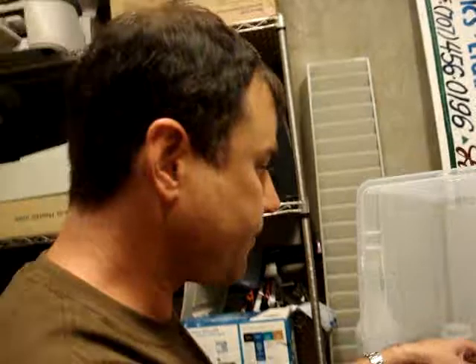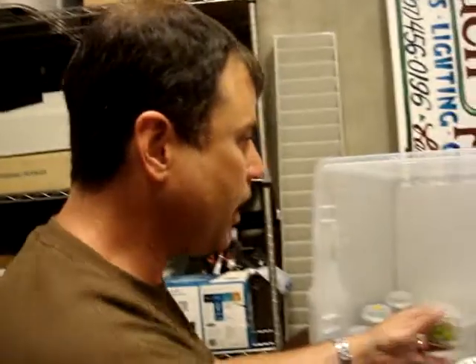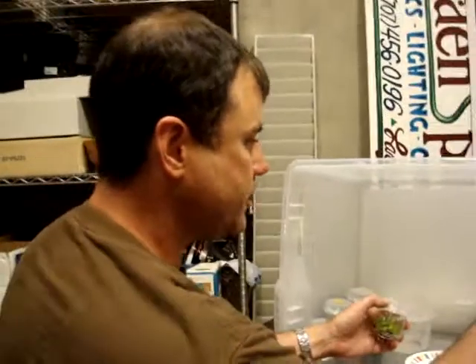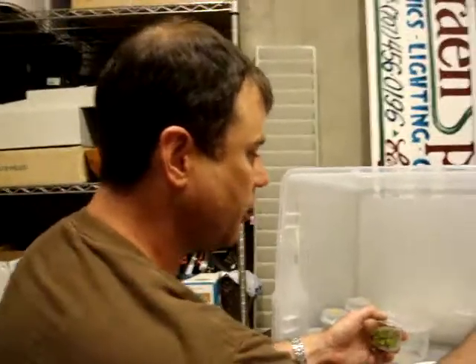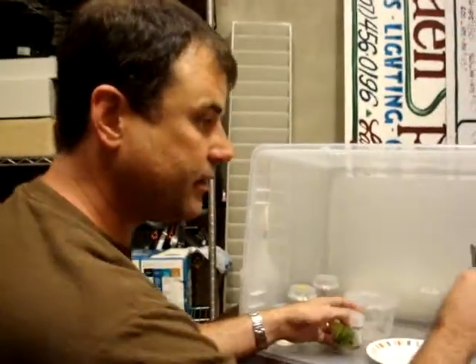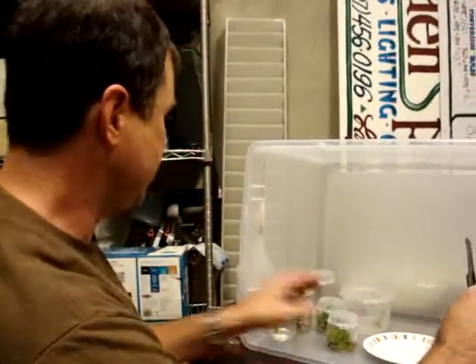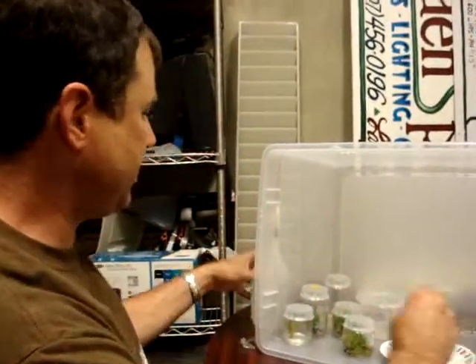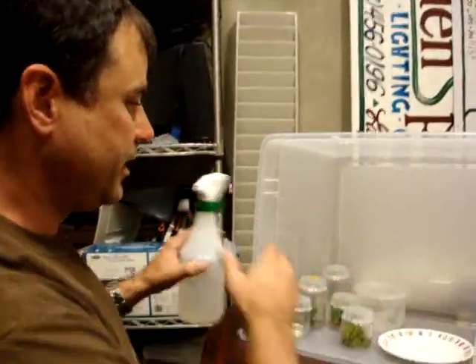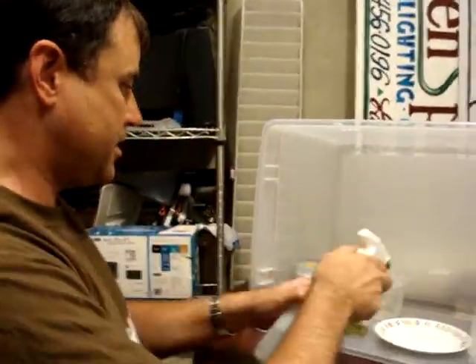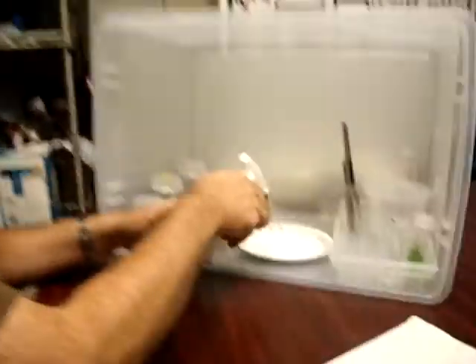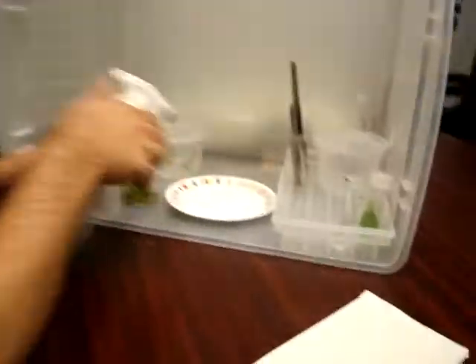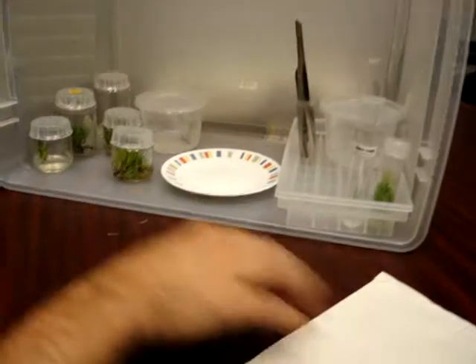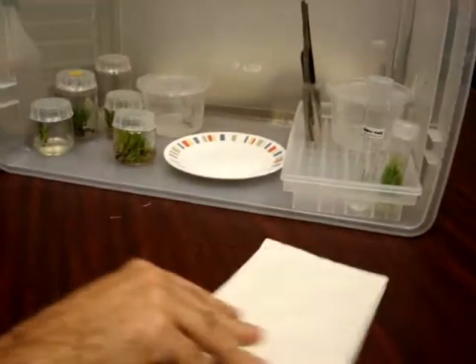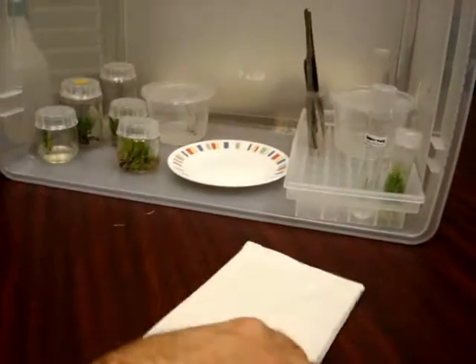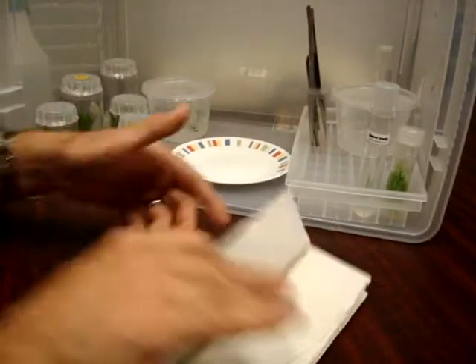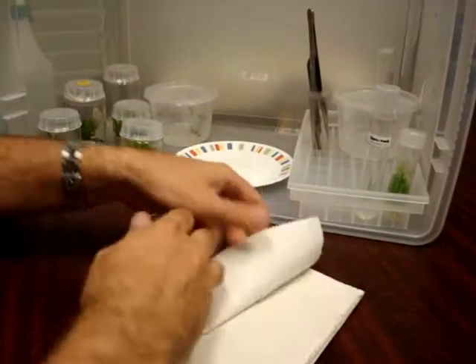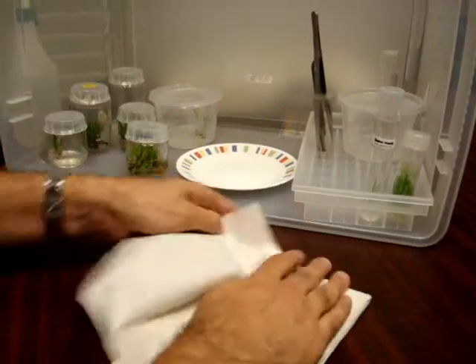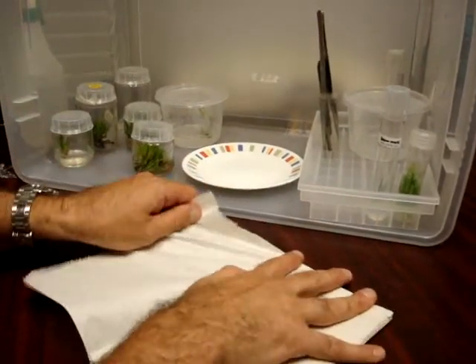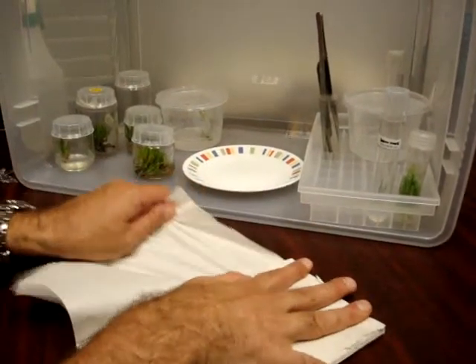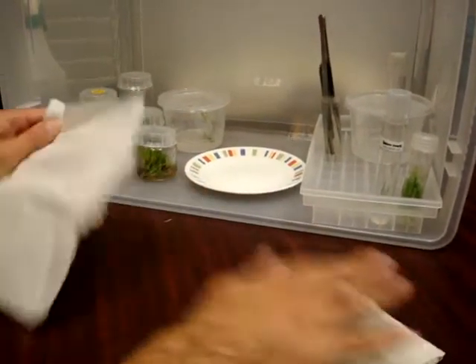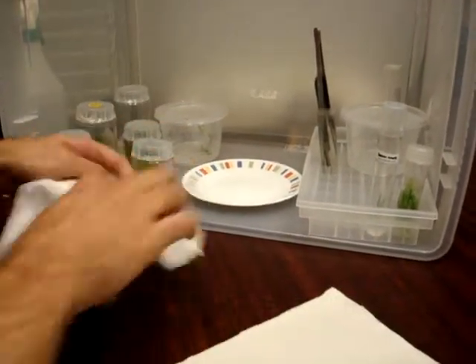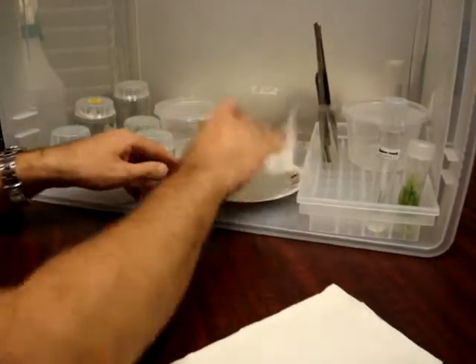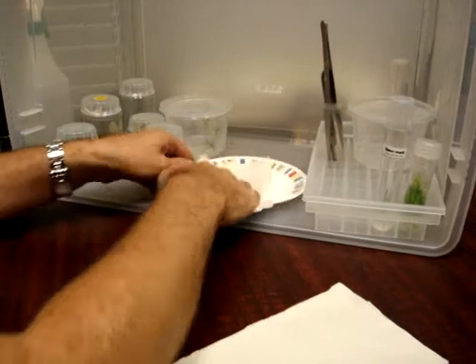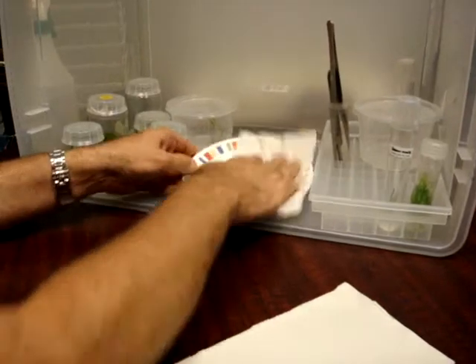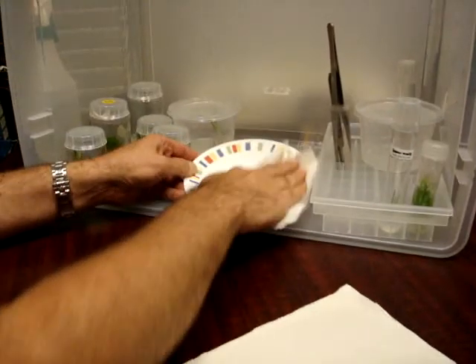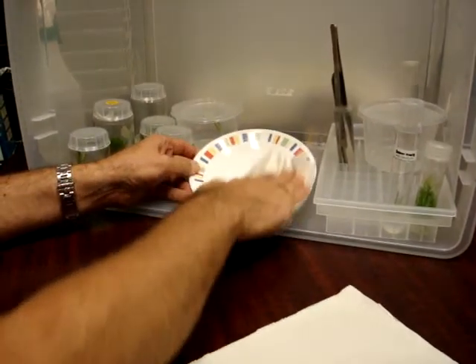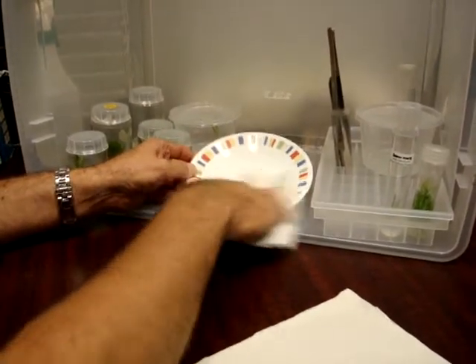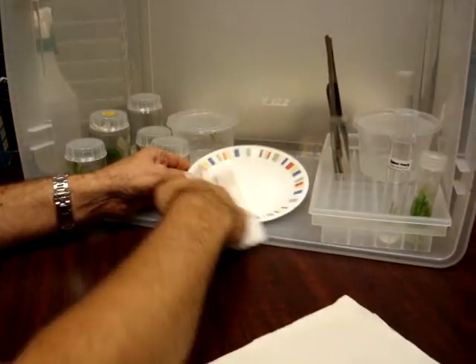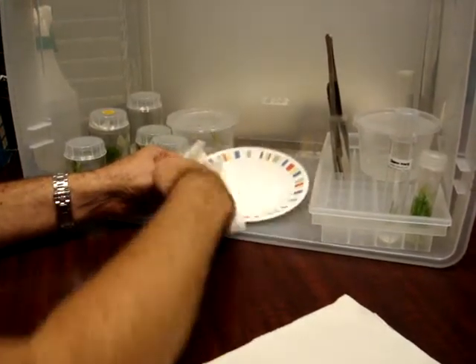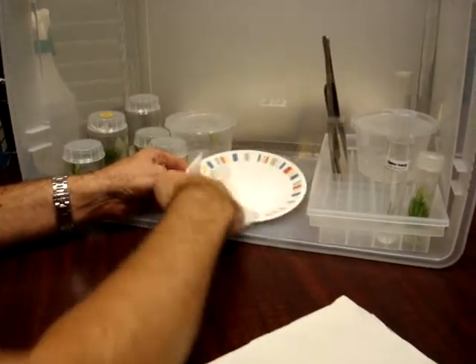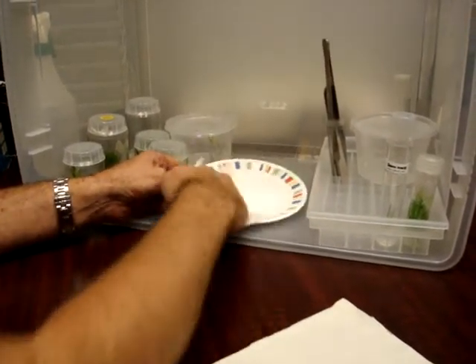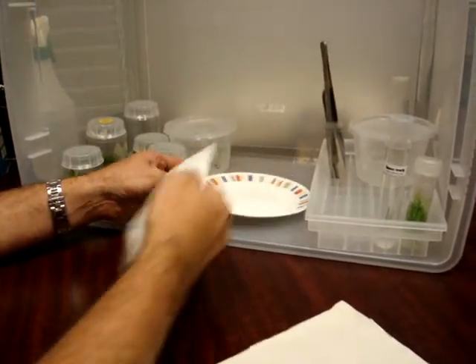All right, let's do this all over again. Same deal. Spray the plate. Wipe the plate. I'm only splitting my paper towels to save them because I only need half.